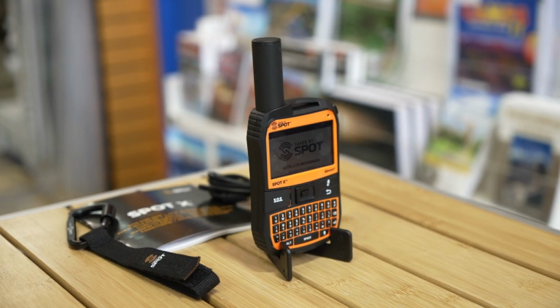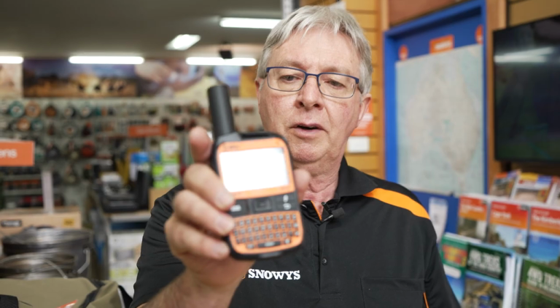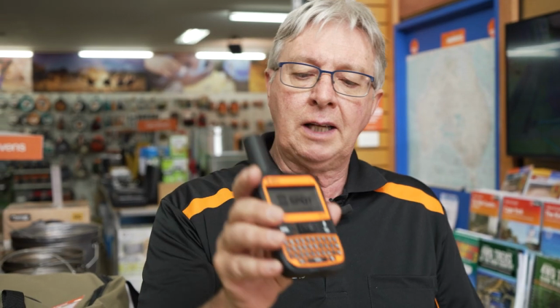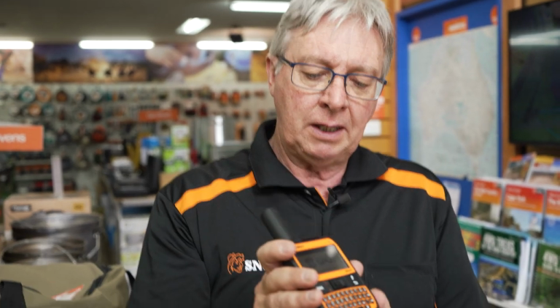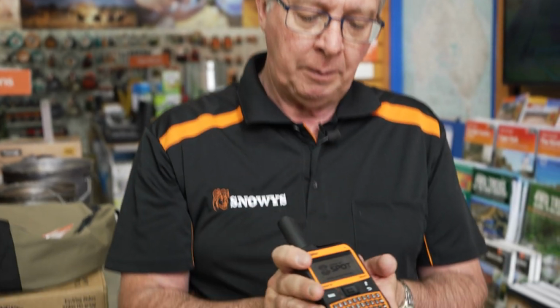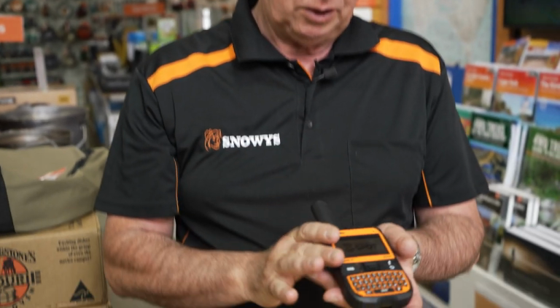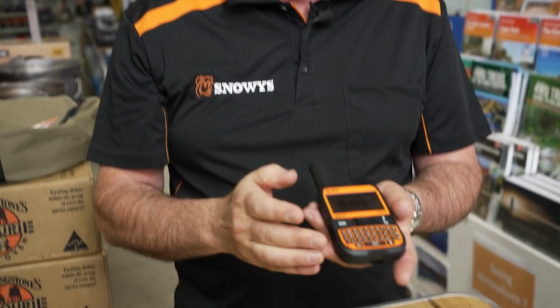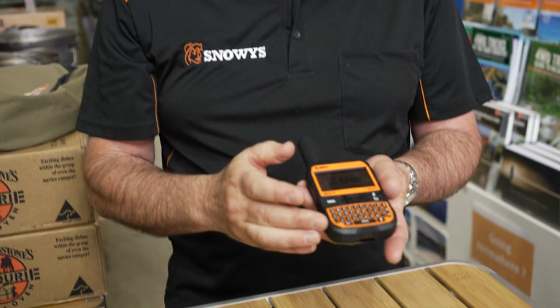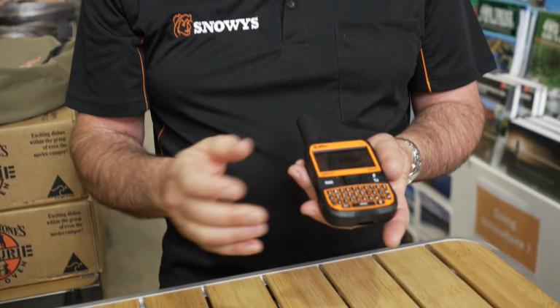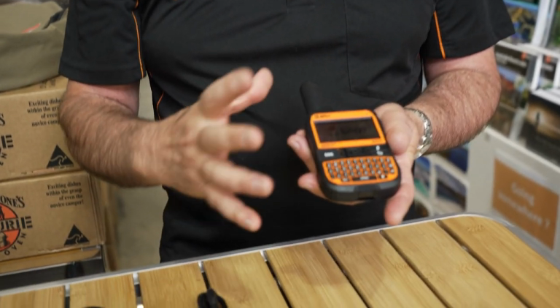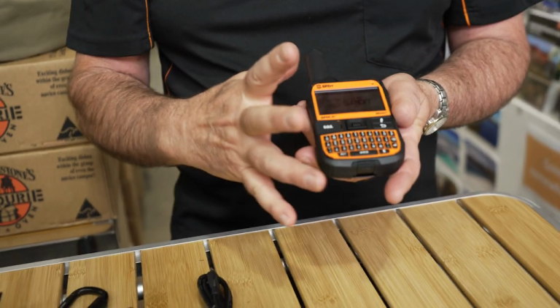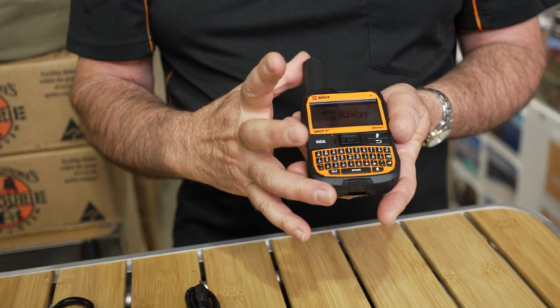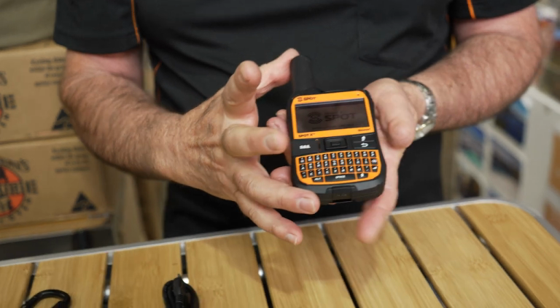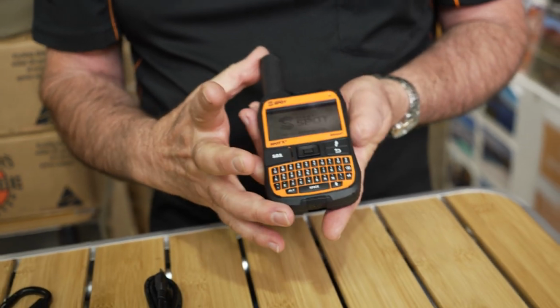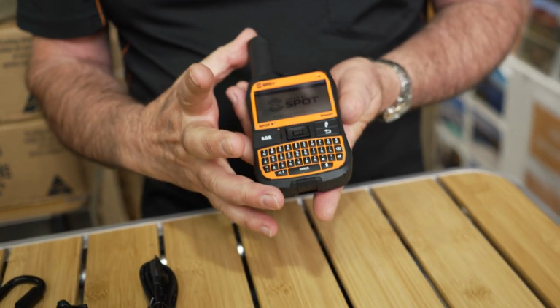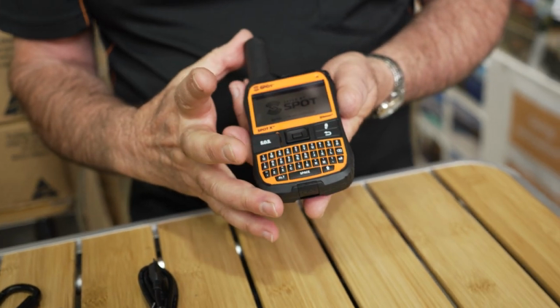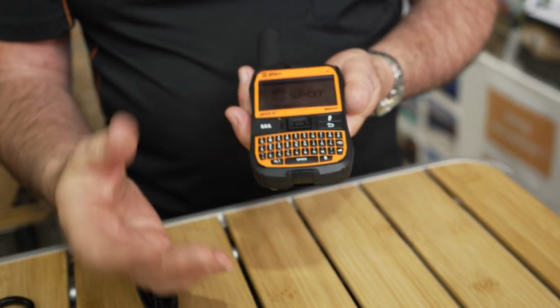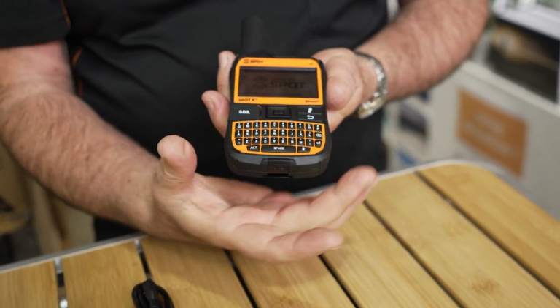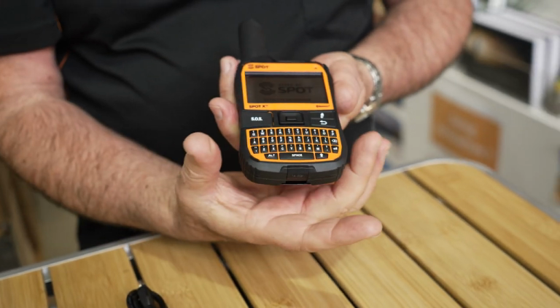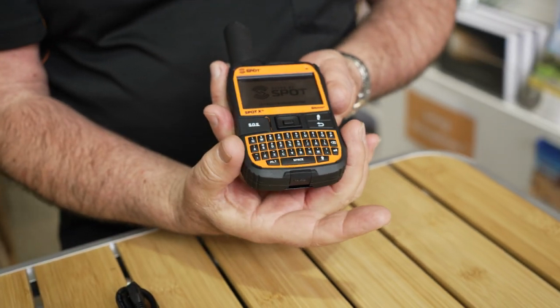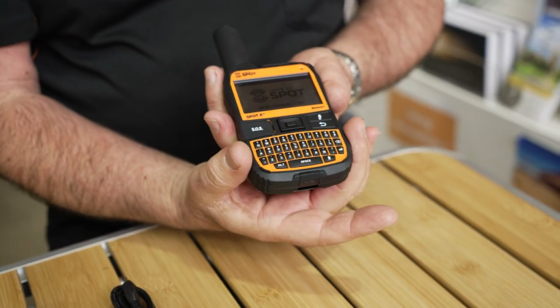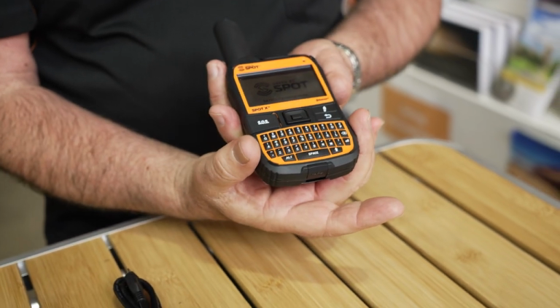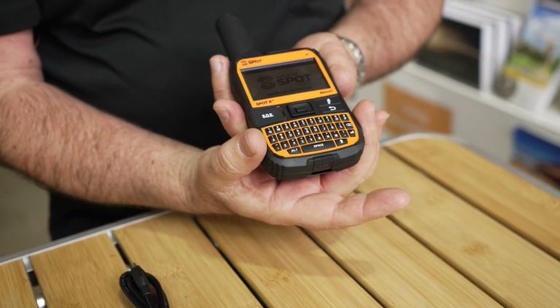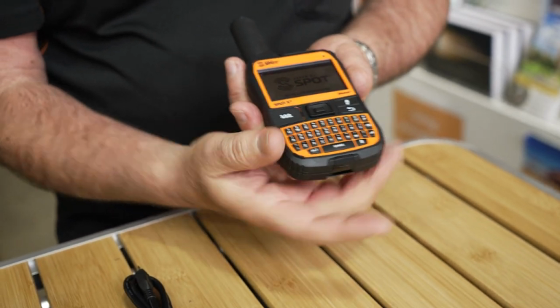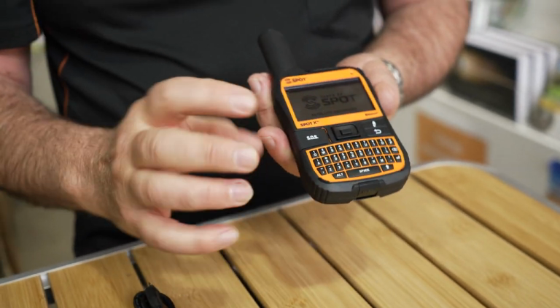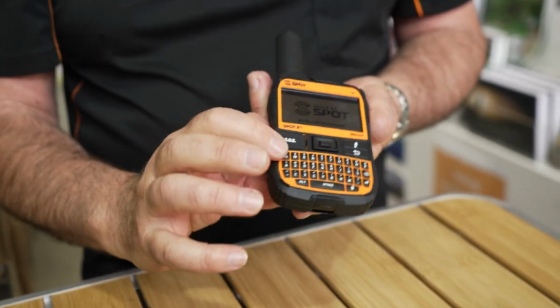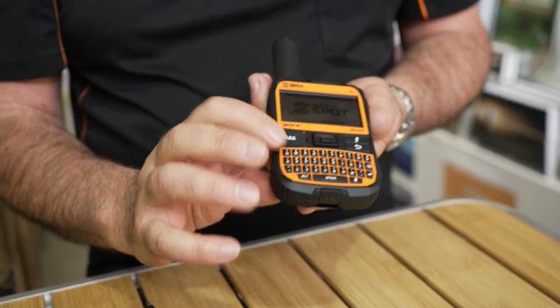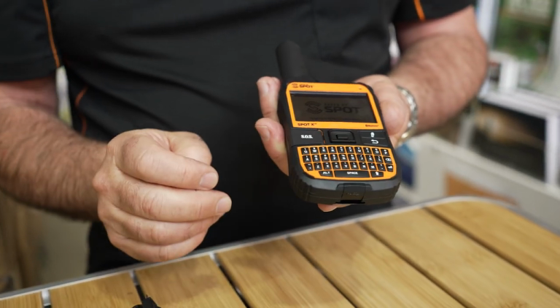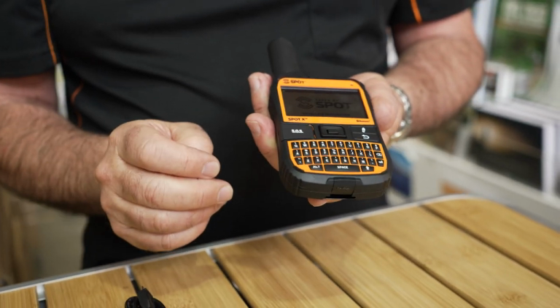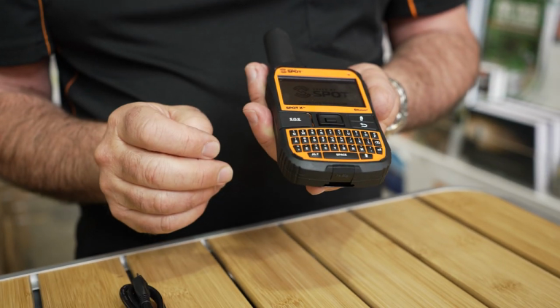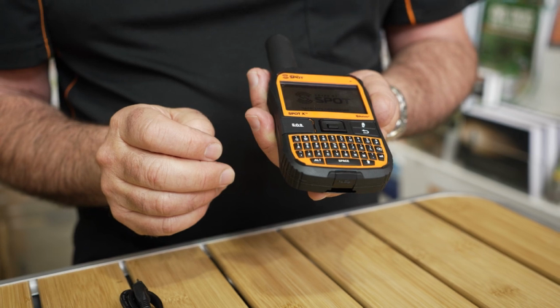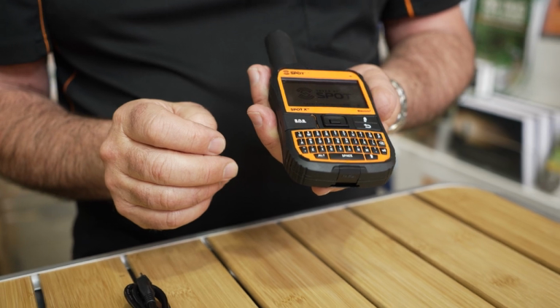The device comes in at about 200 grams. You've got 17 centimetres overall length, about 17 centimetres wide, and about two and a half centimetres in depth.